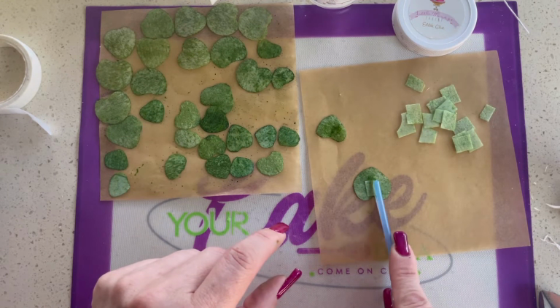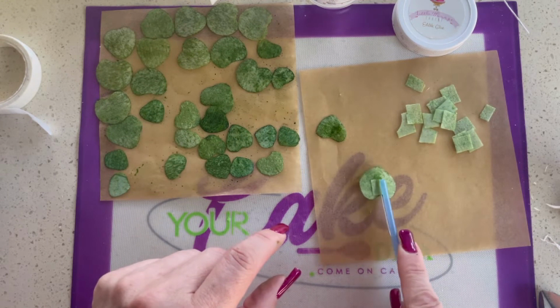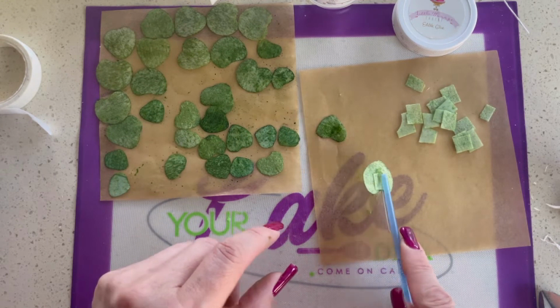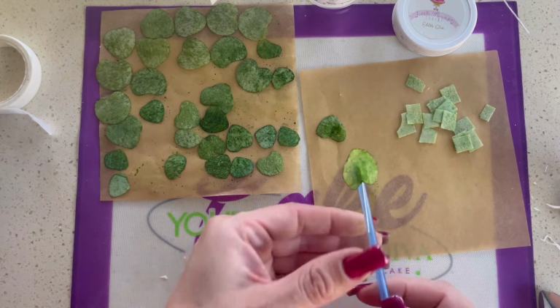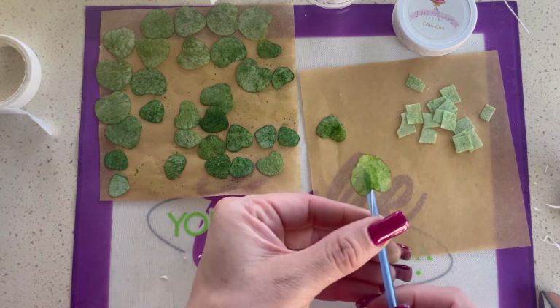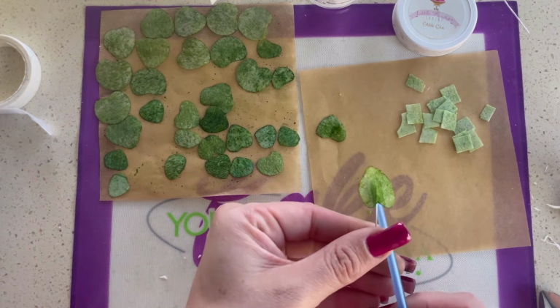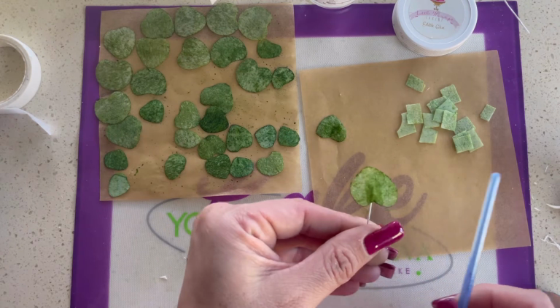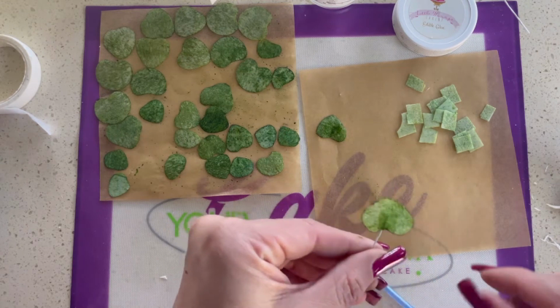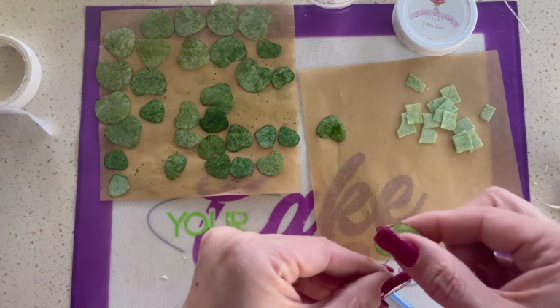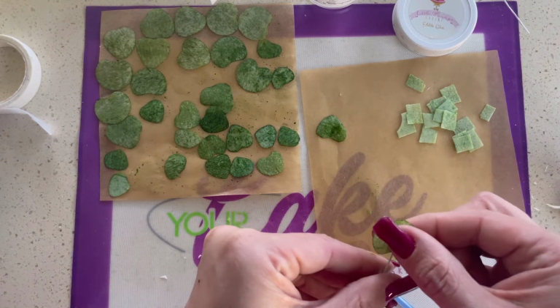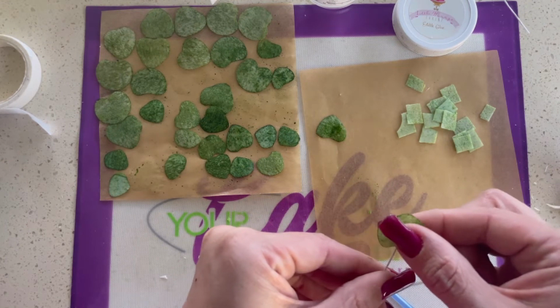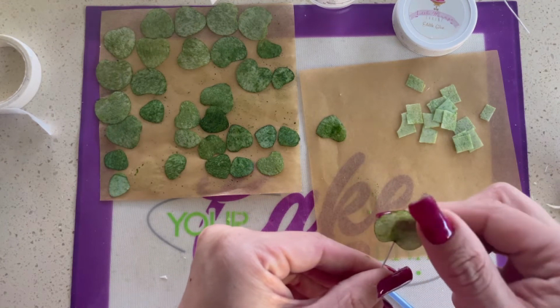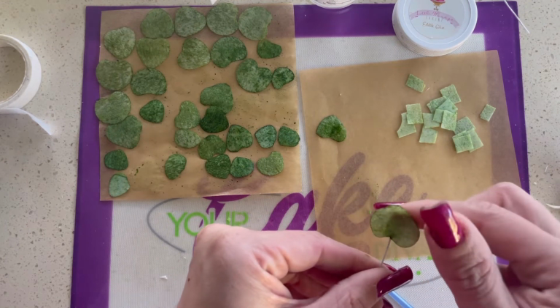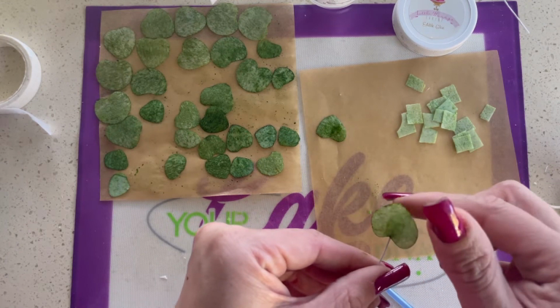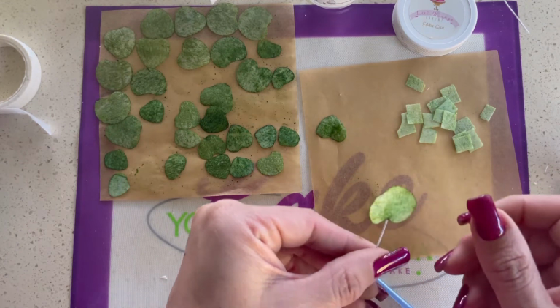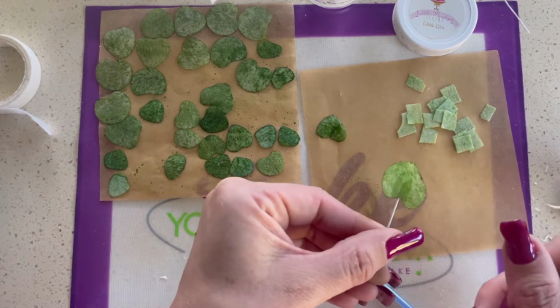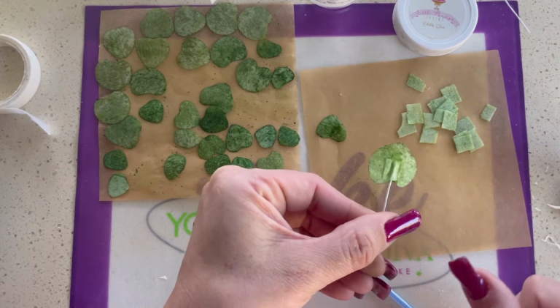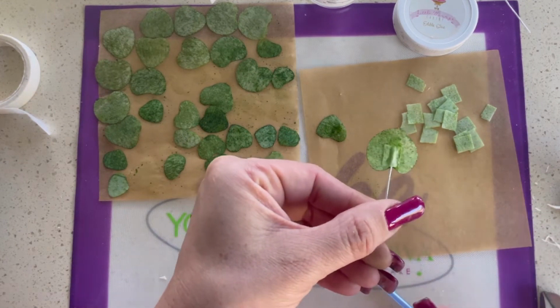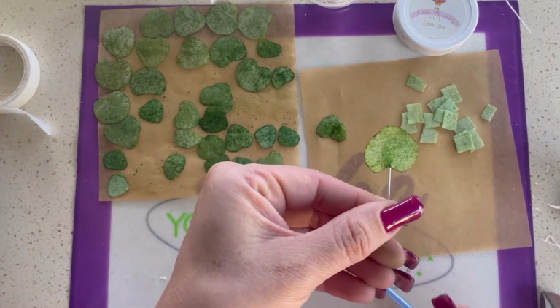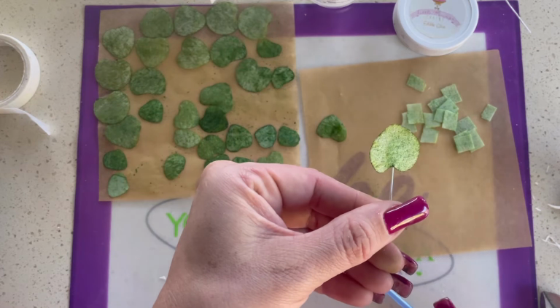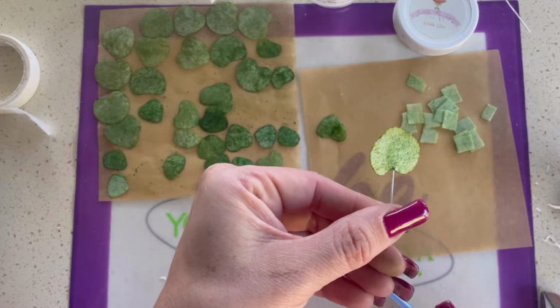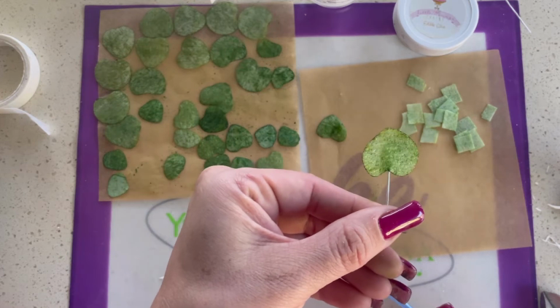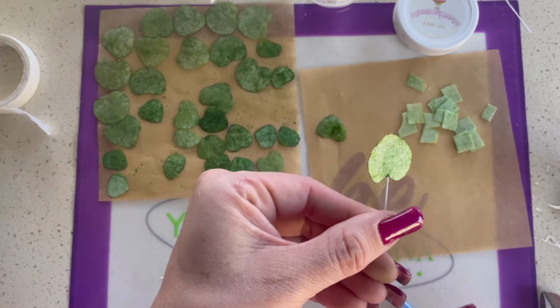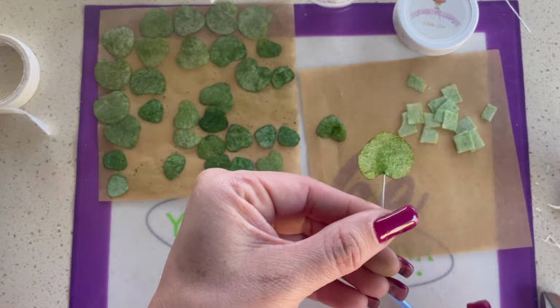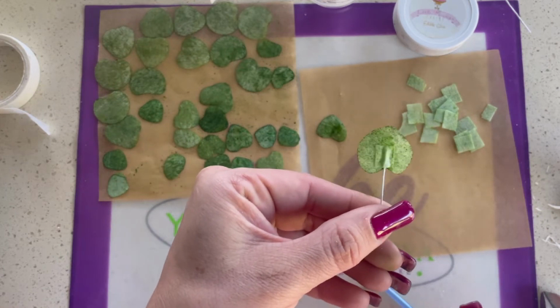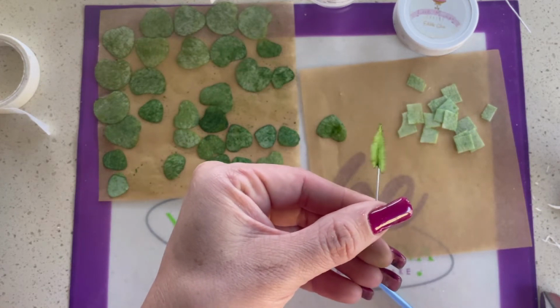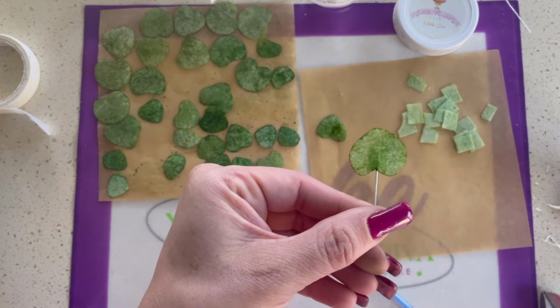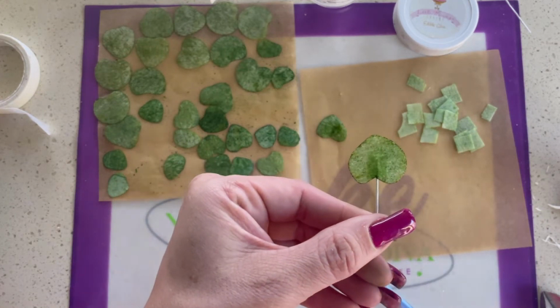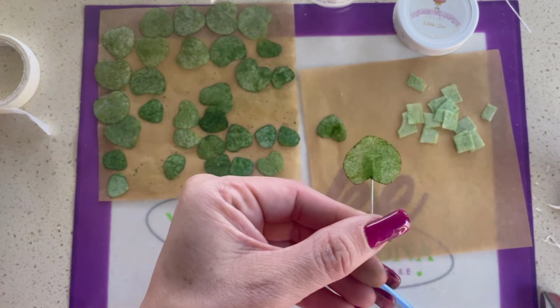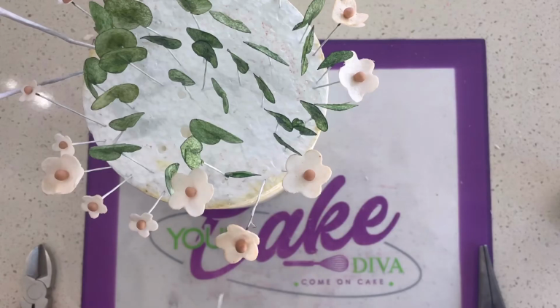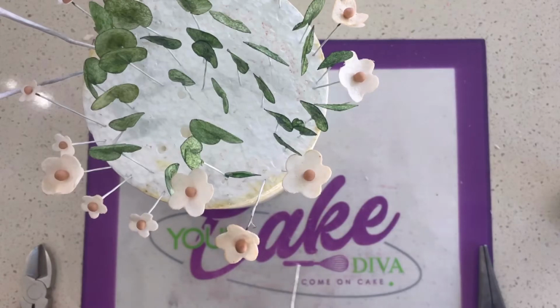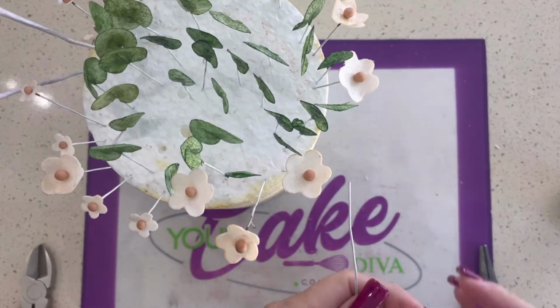When those are dry, I like to dry them standing straight up into a piece of styrofoam so that they're not touching anything. And this is what it looks like — that's just one of them. I'll continue to make the rest.